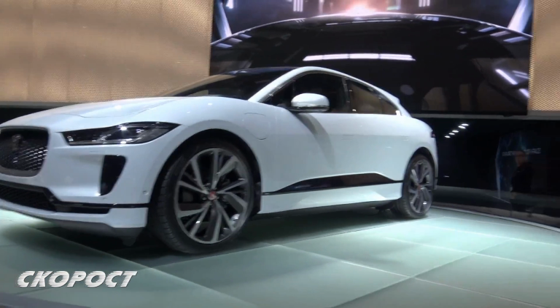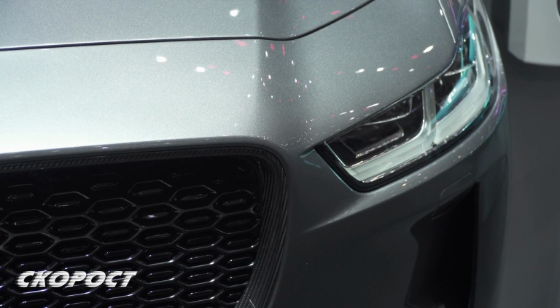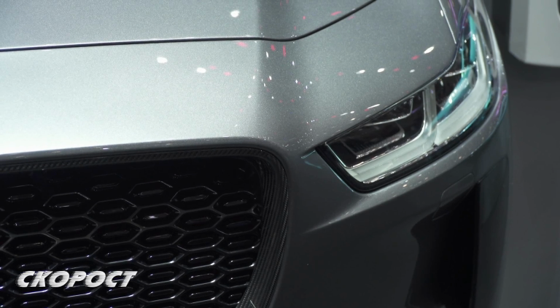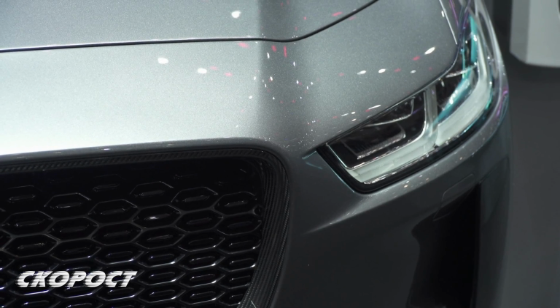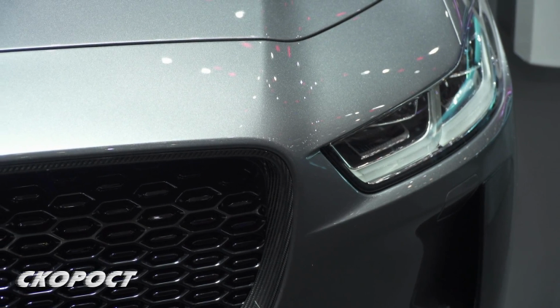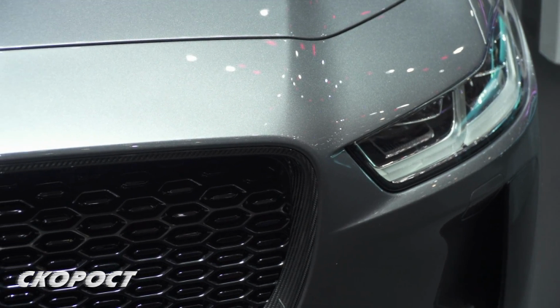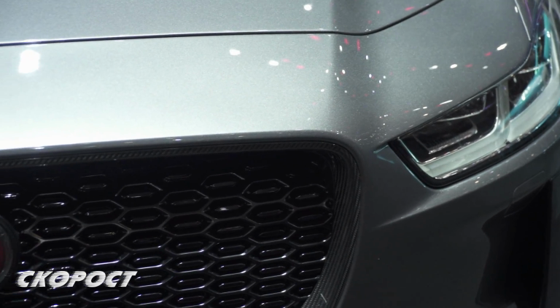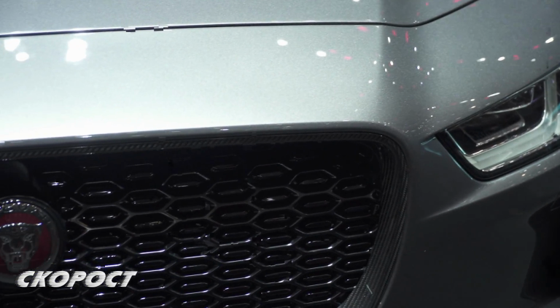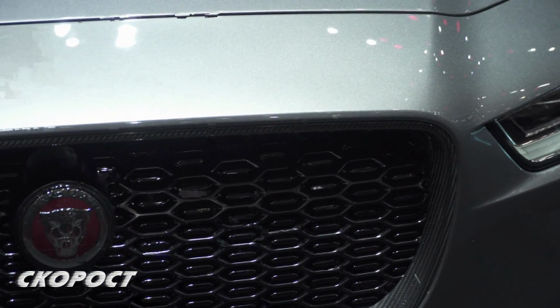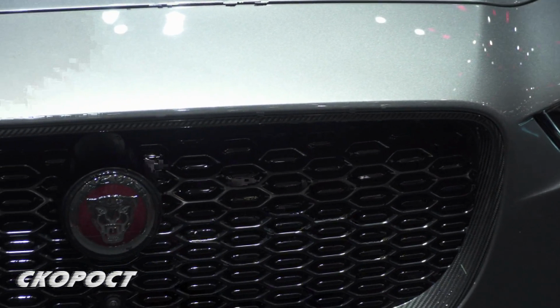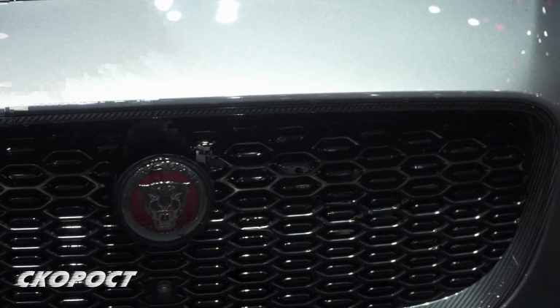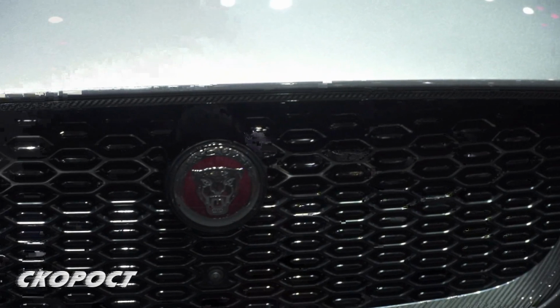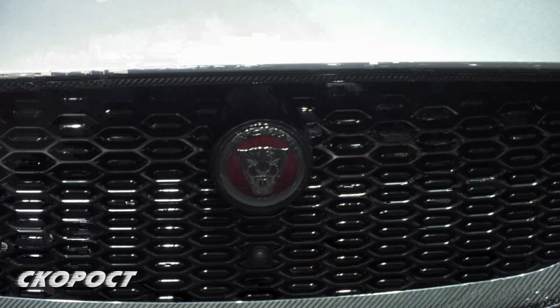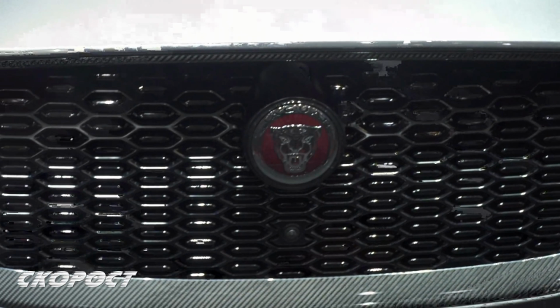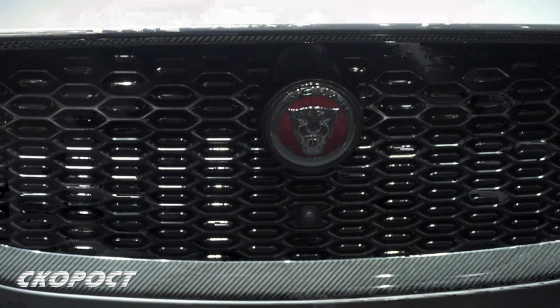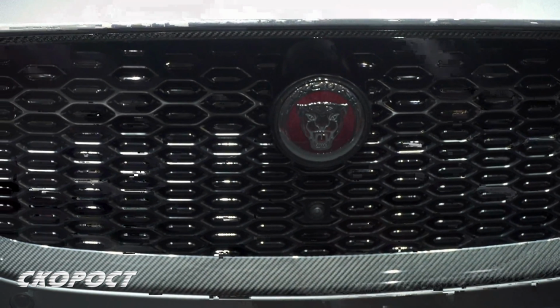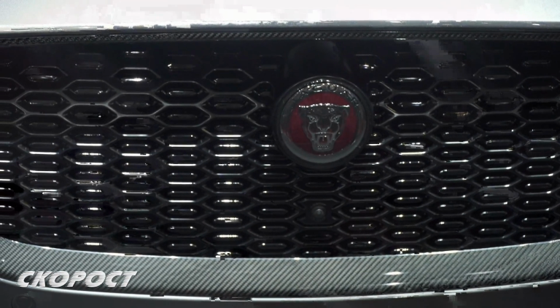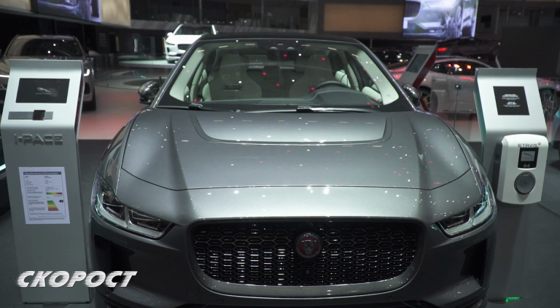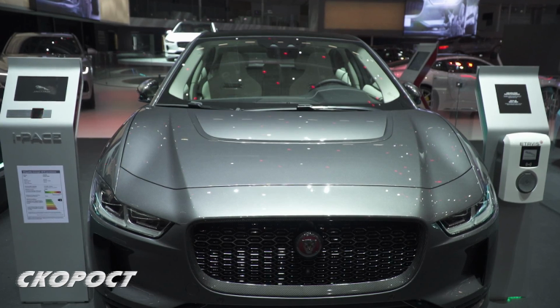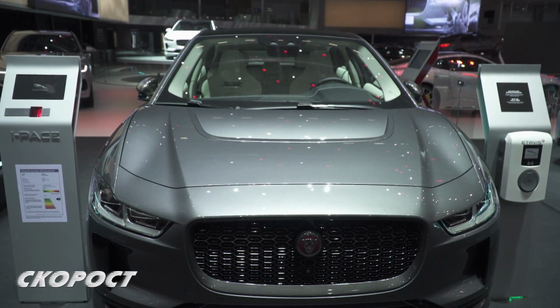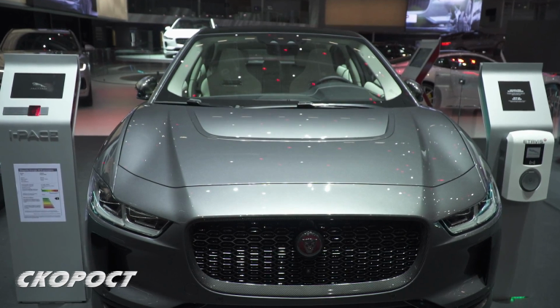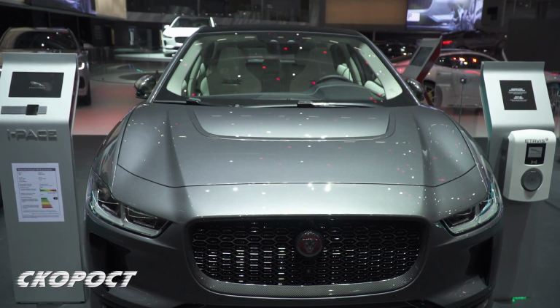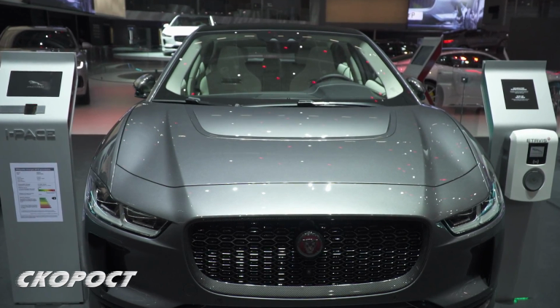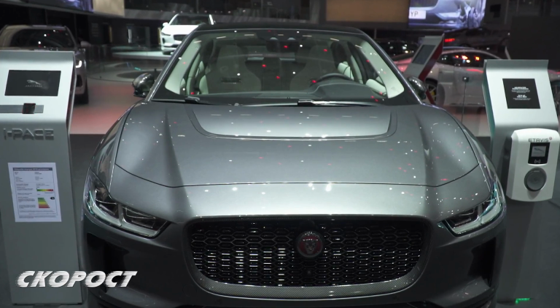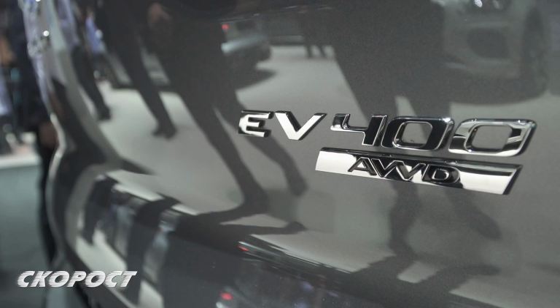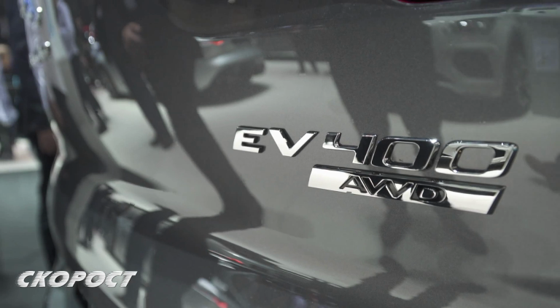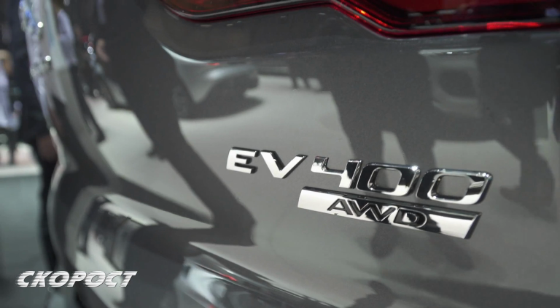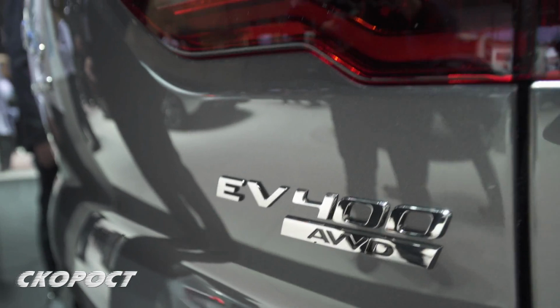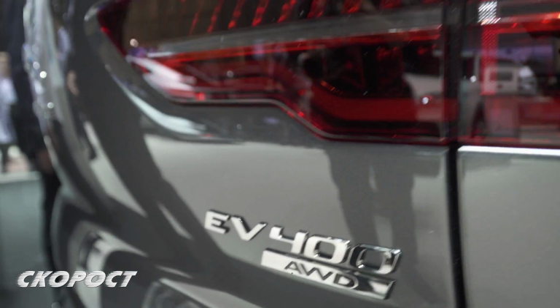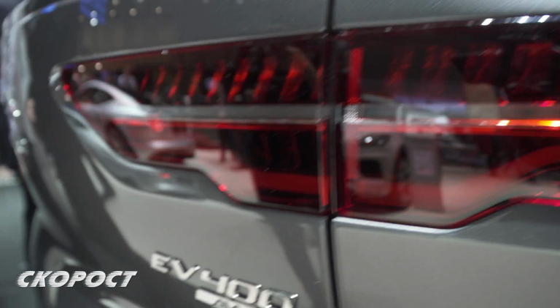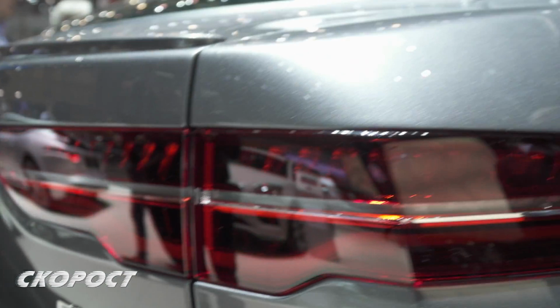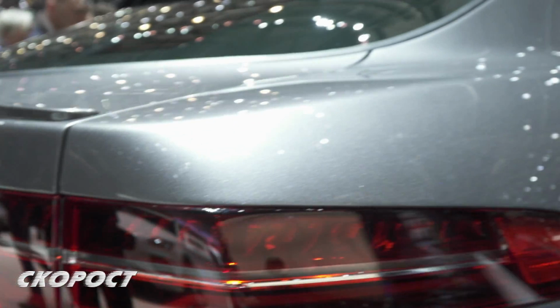In Los Angeles at the end of 2017, Jaguar showed a prototype of an electric crossover called the I-Pace. Only three months later, in Geneva, the production car was revealed, with an exterior that is almost identical to the prototype.